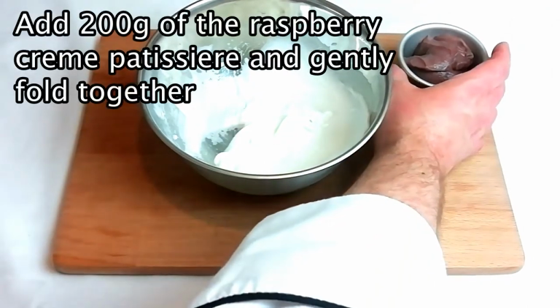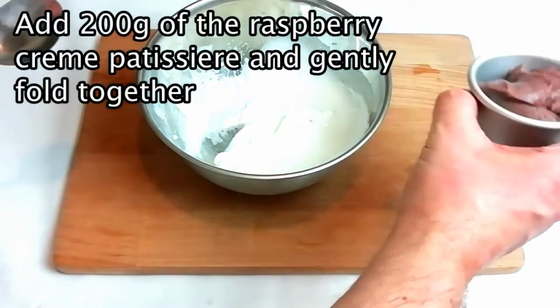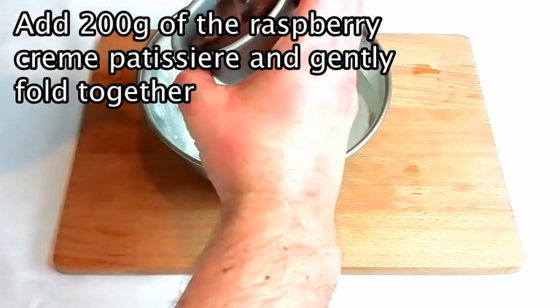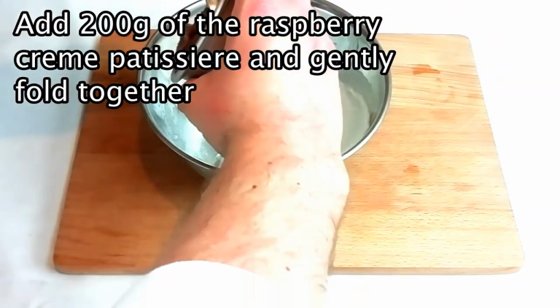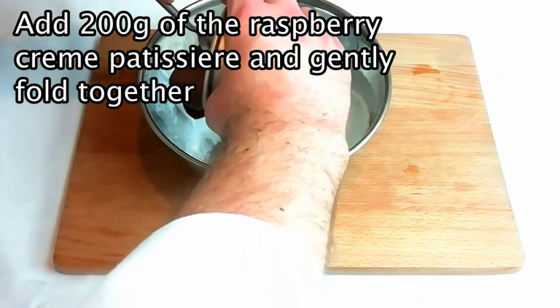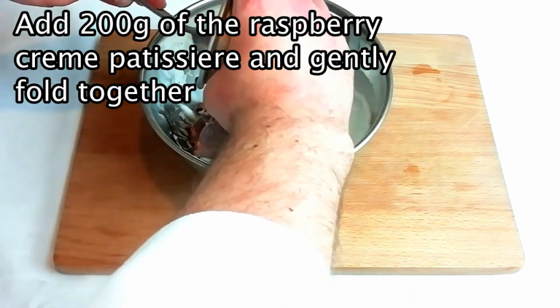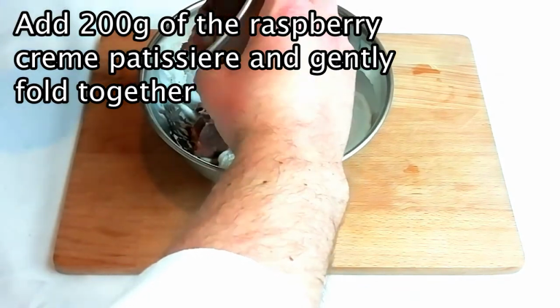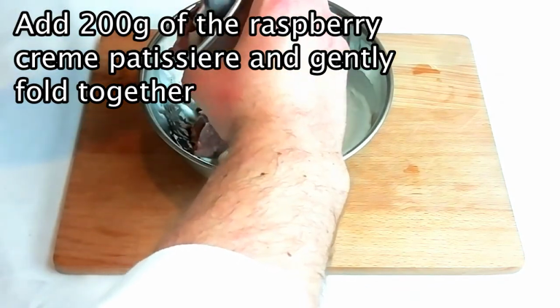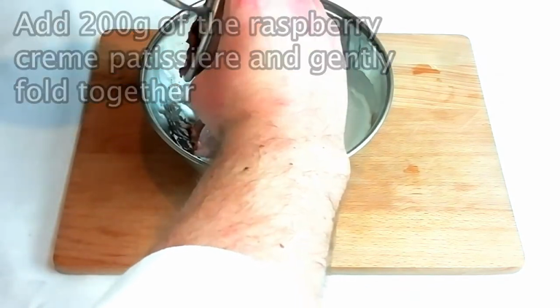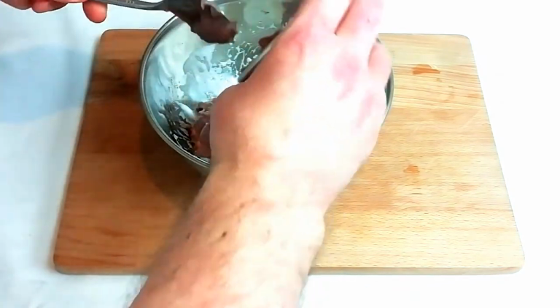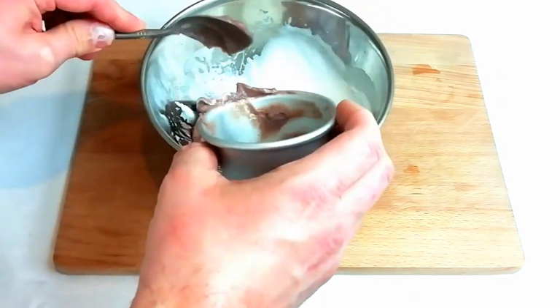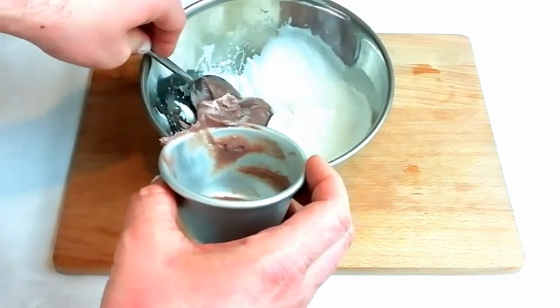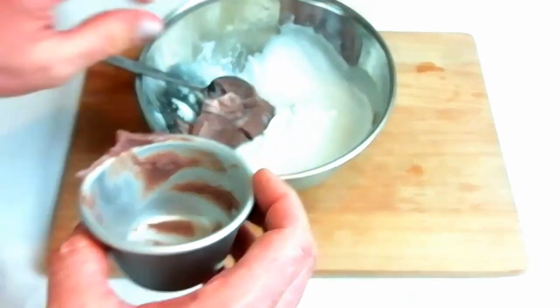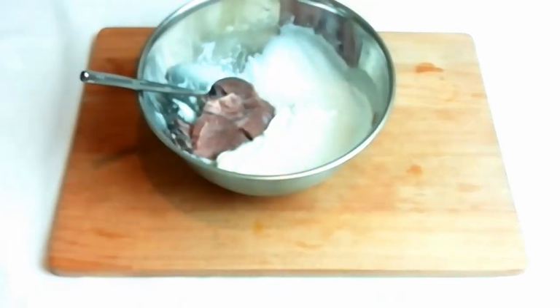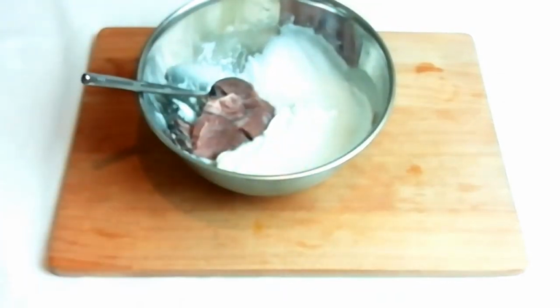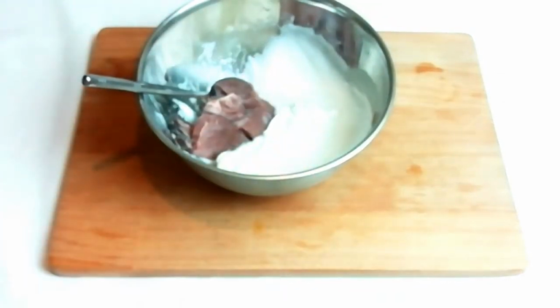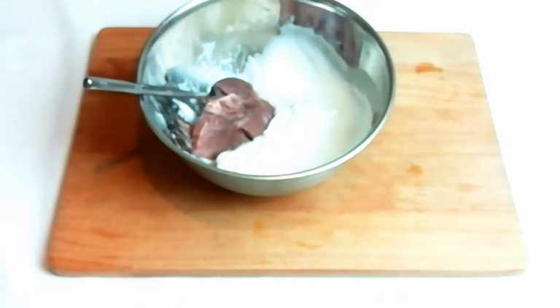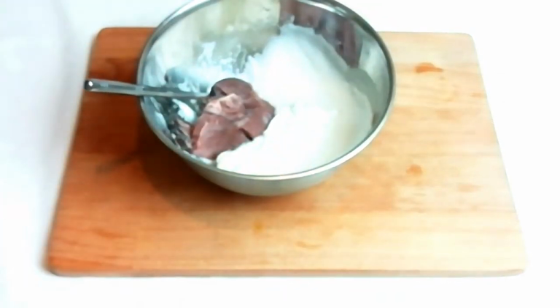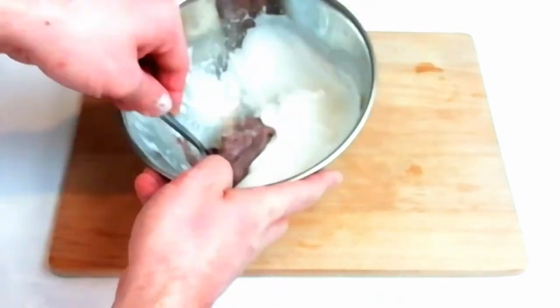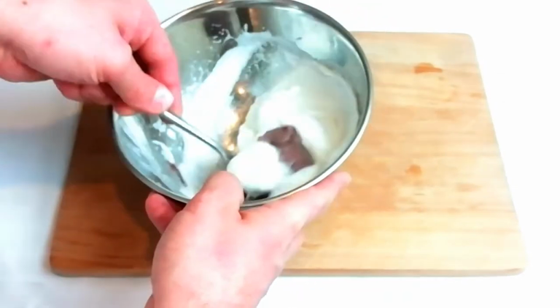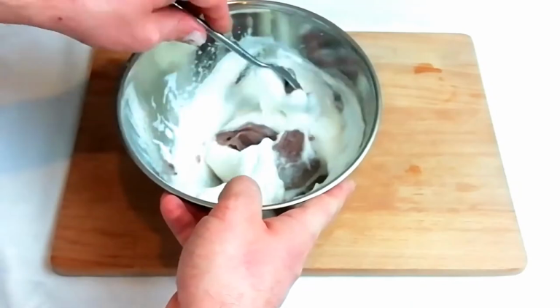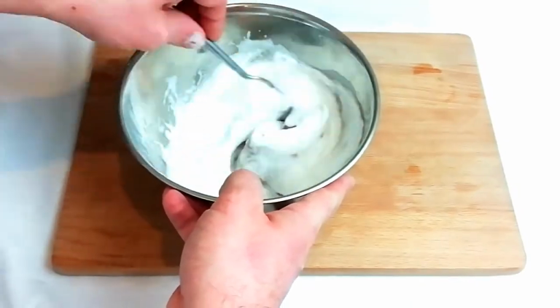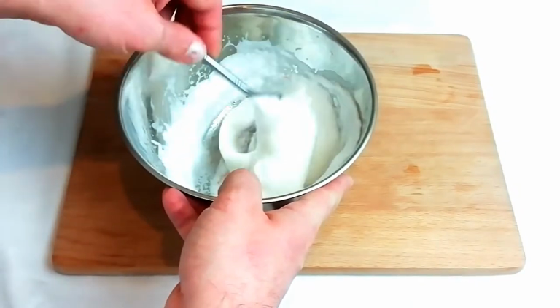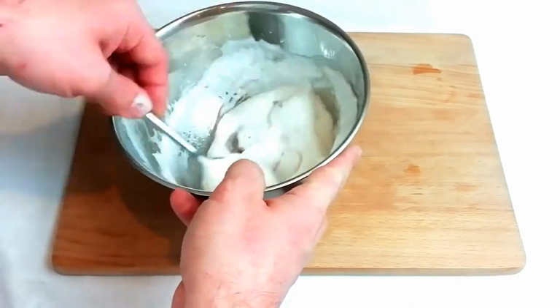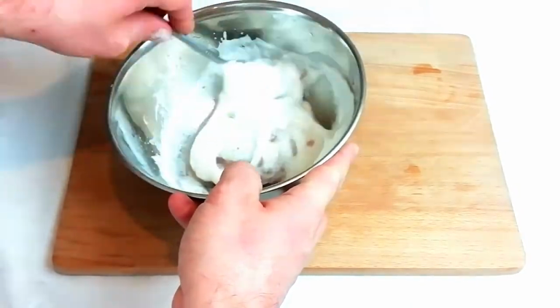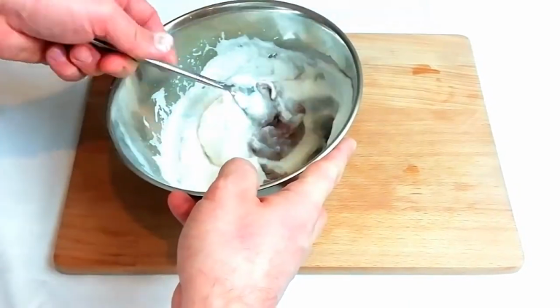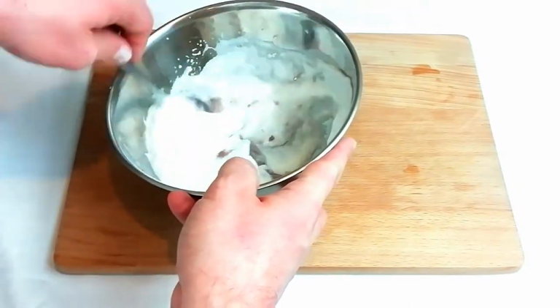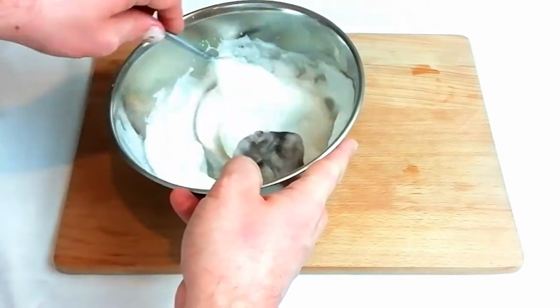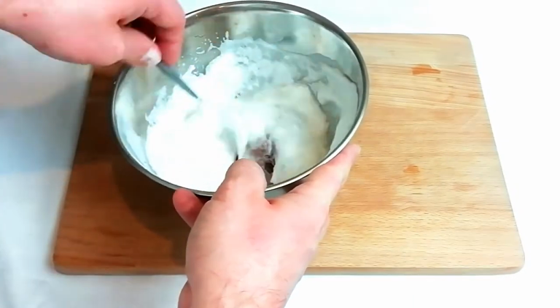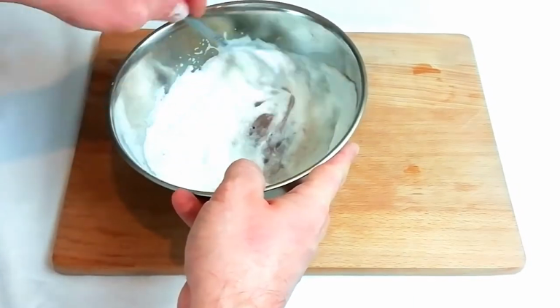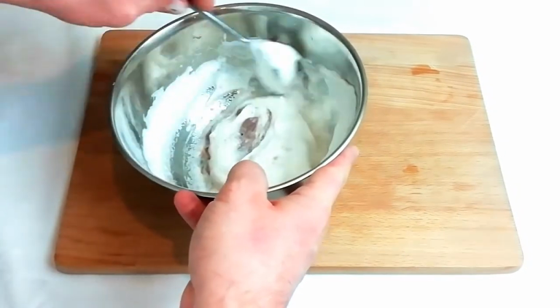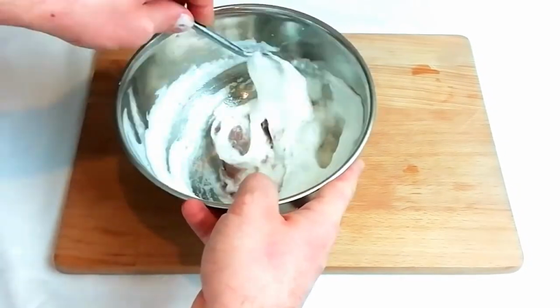At this stage fold in 200 grams of your raspberry crème pâtissière, folding carefully and taking as much care as possible to not knock any of the air out of the whisked egg whites.